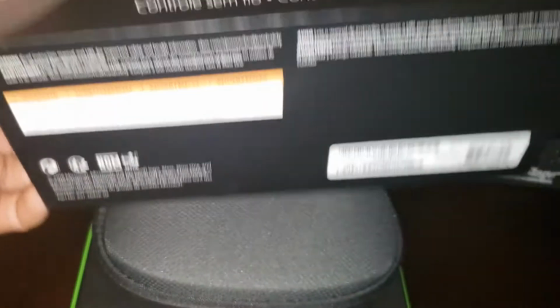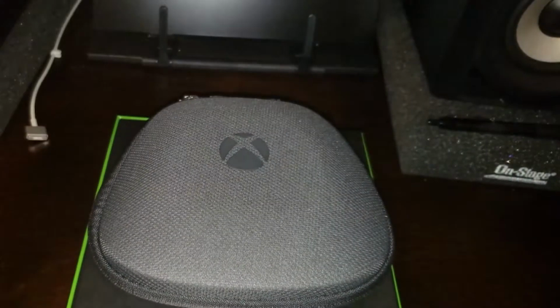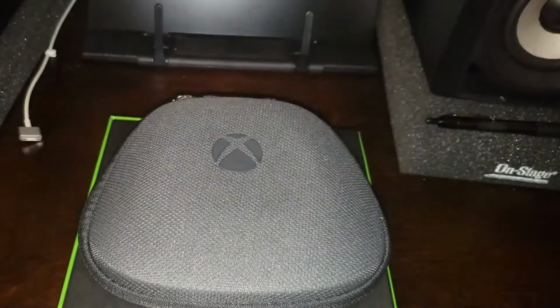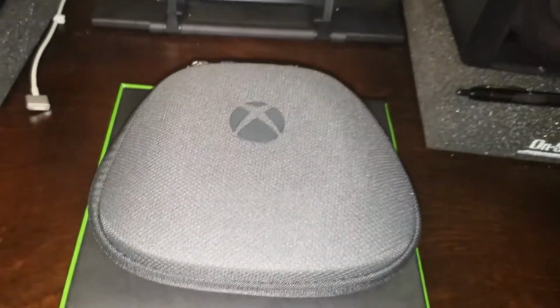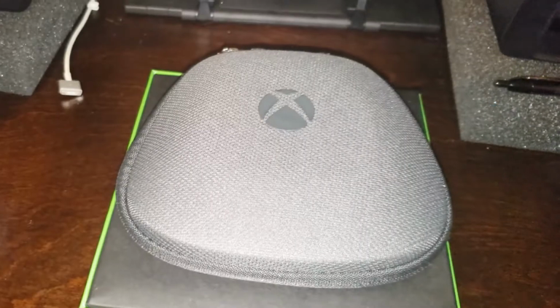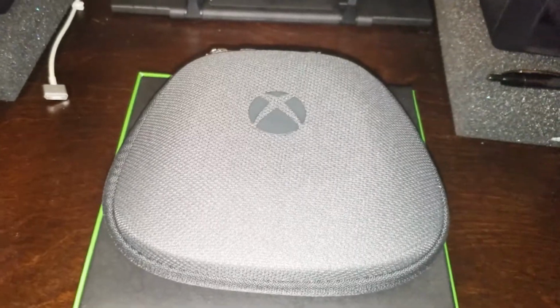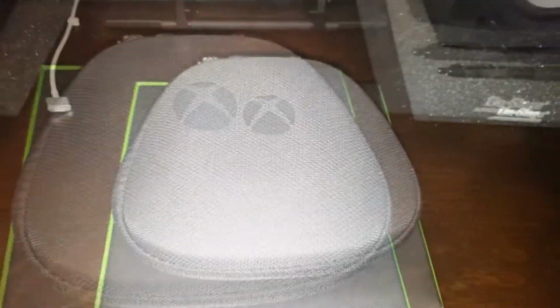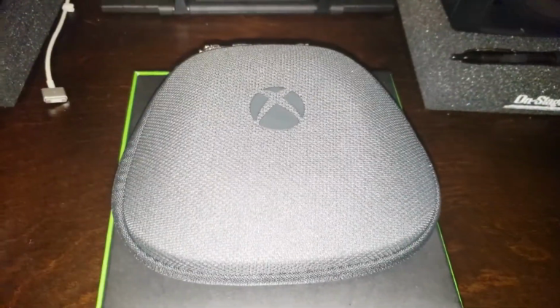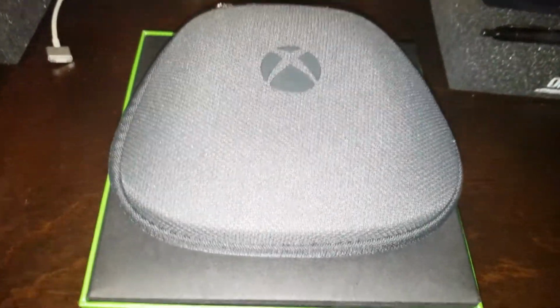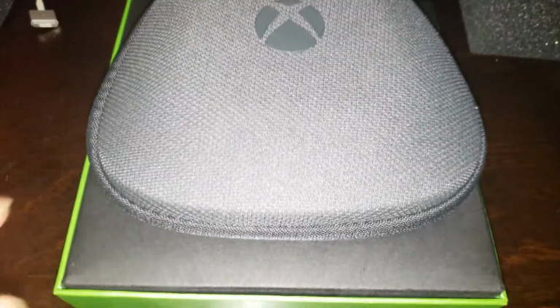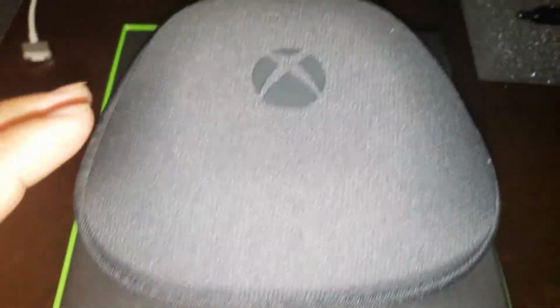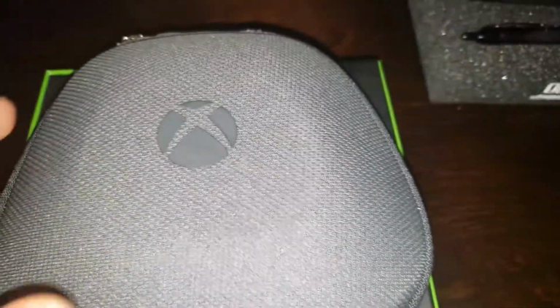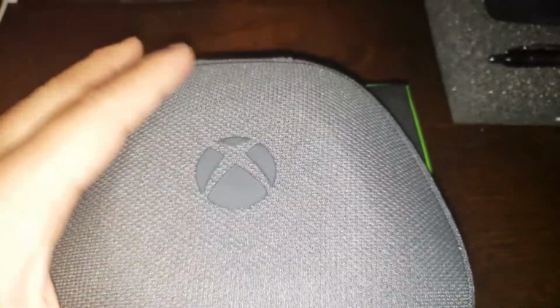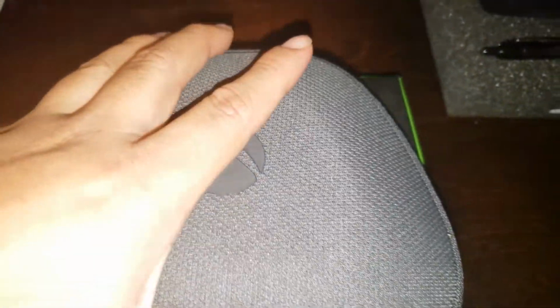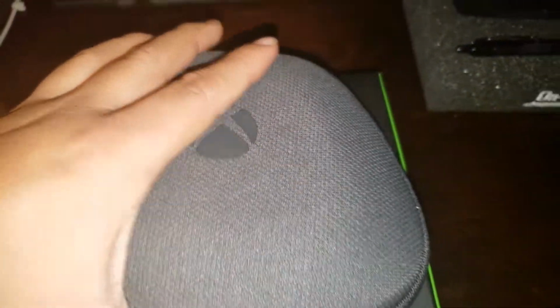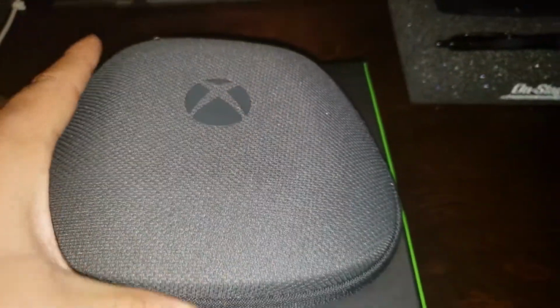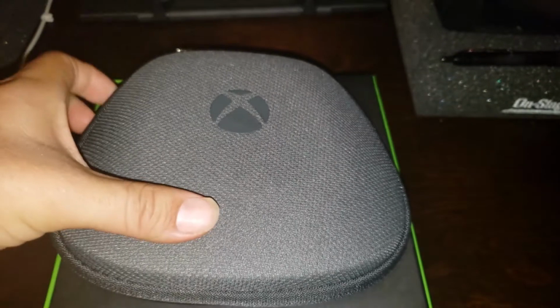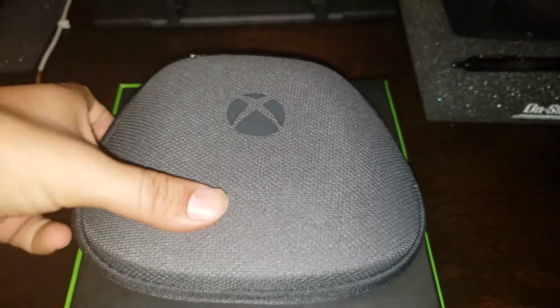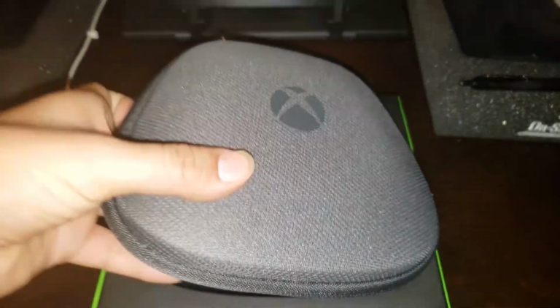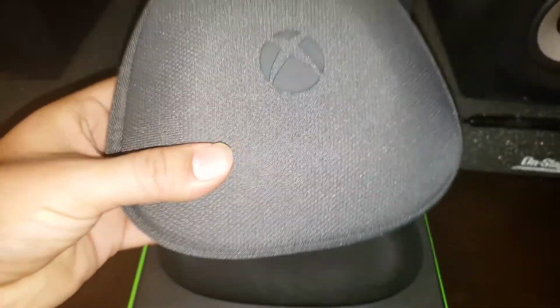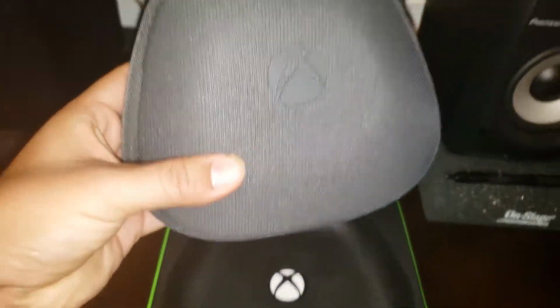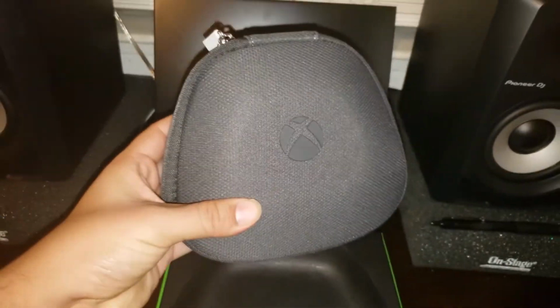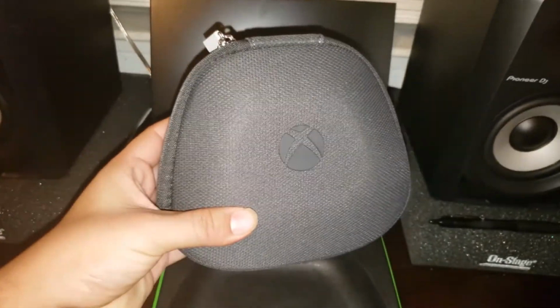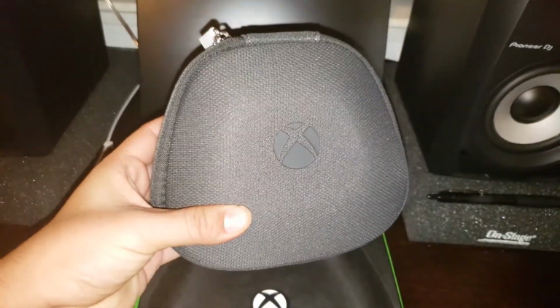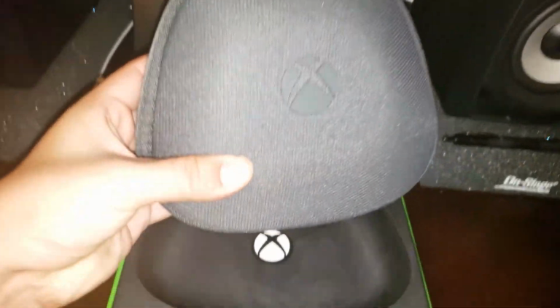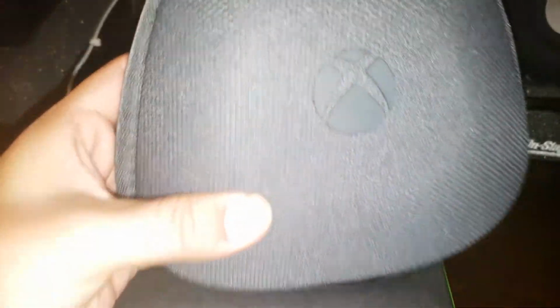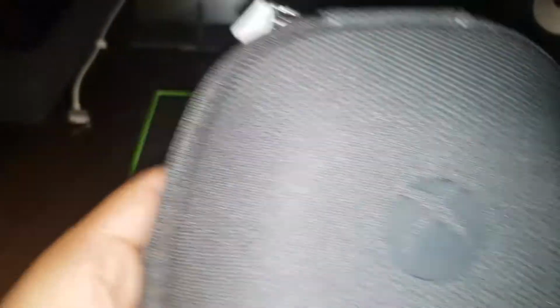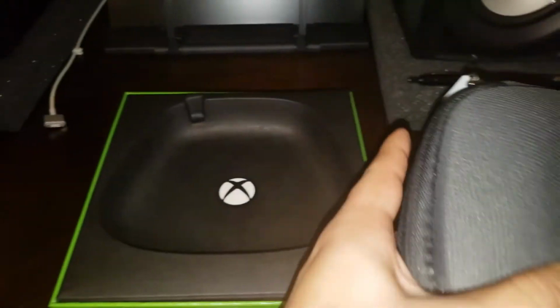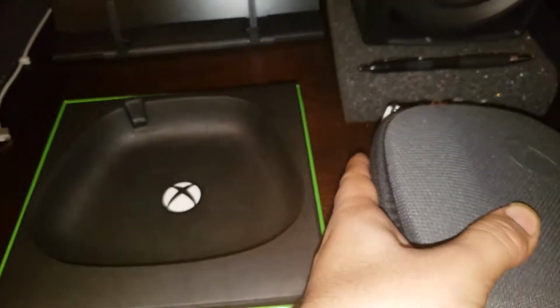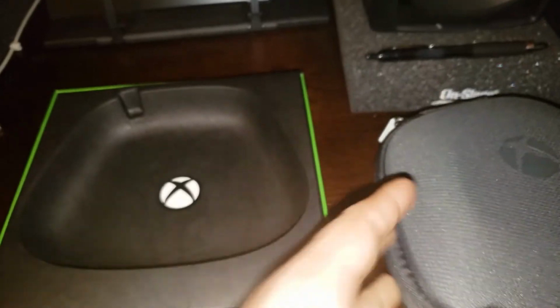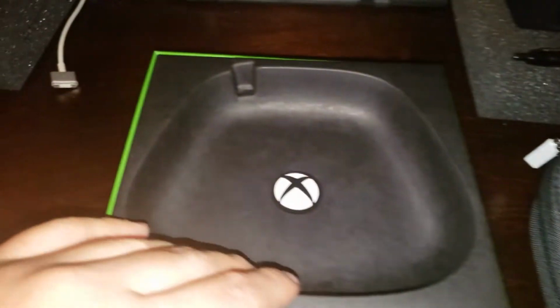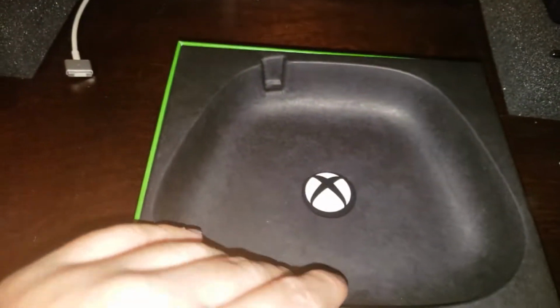And there it is in the bag — a little carry case. Let's open this up. I'm going to show you the white Xbox Elite. I have videos on the black one and the Gears of War one.